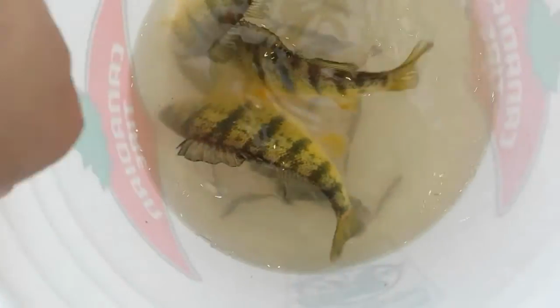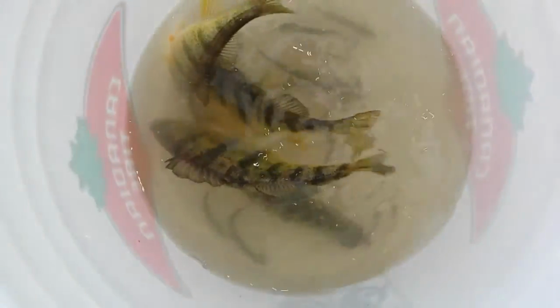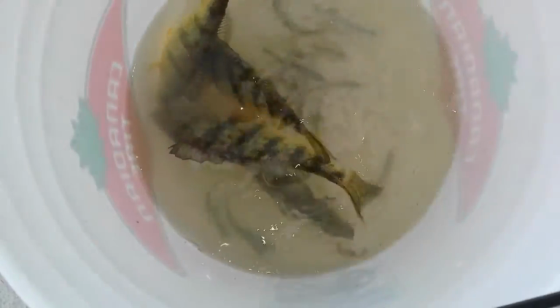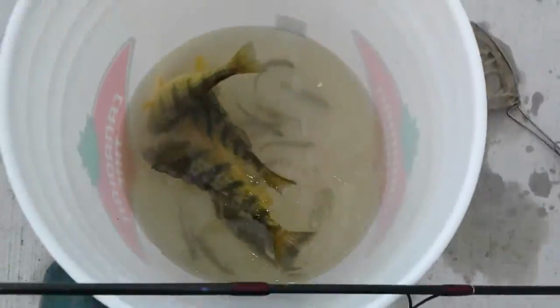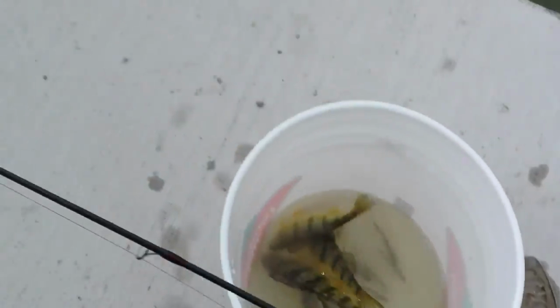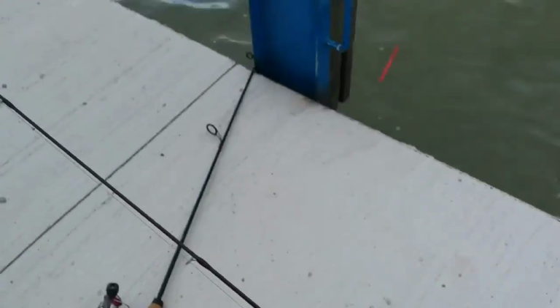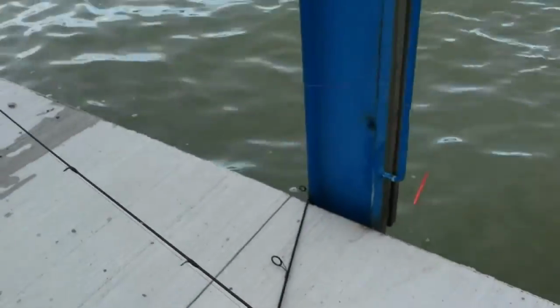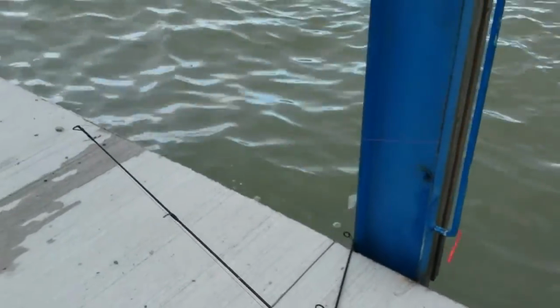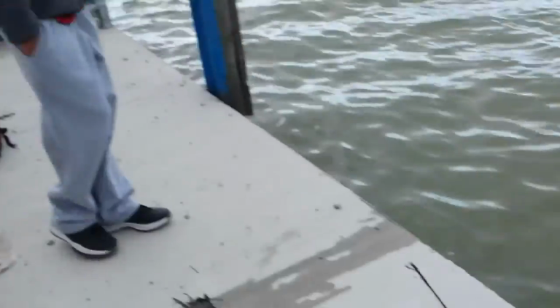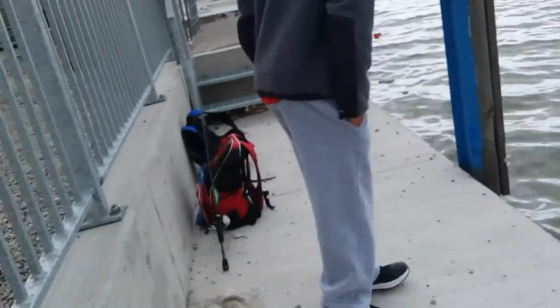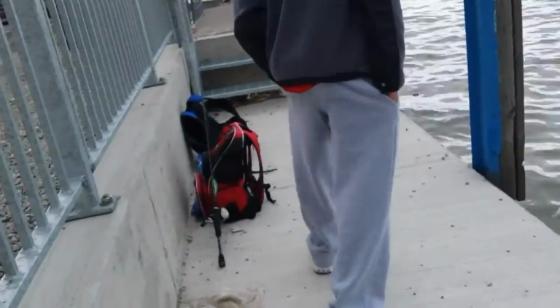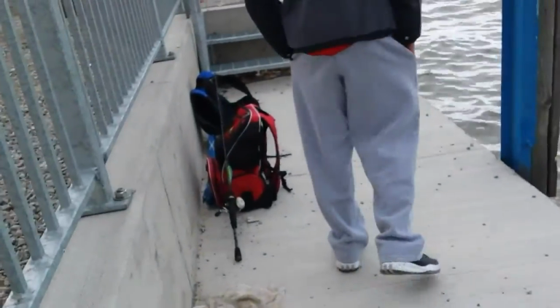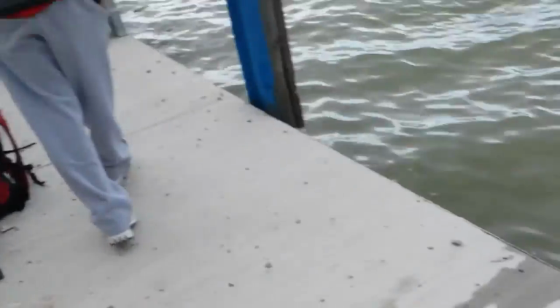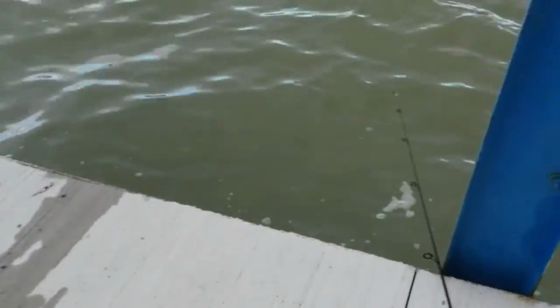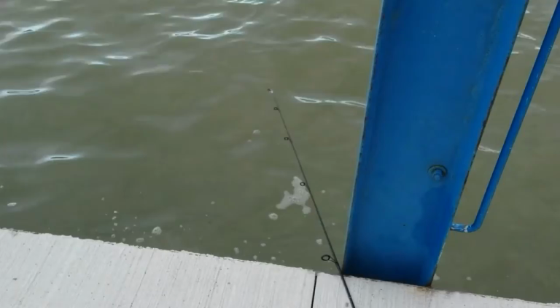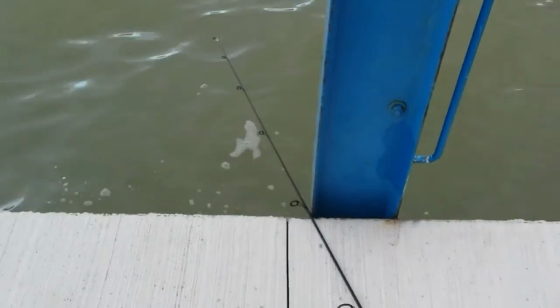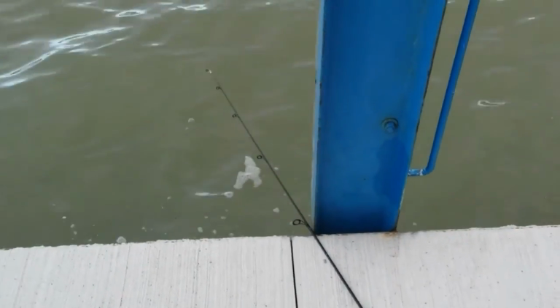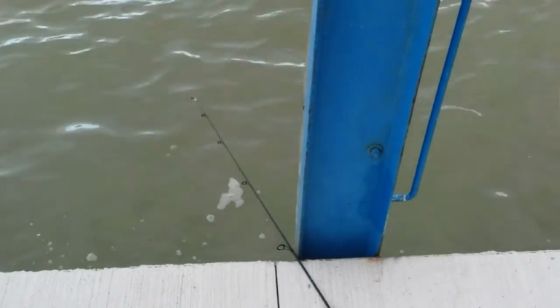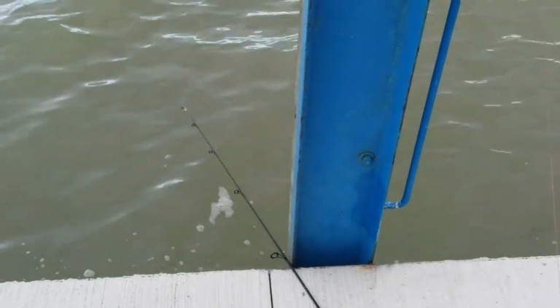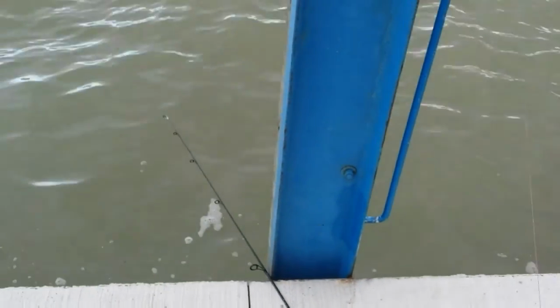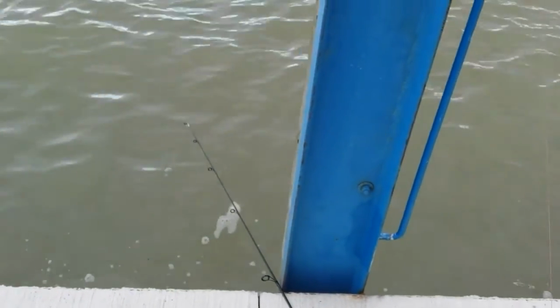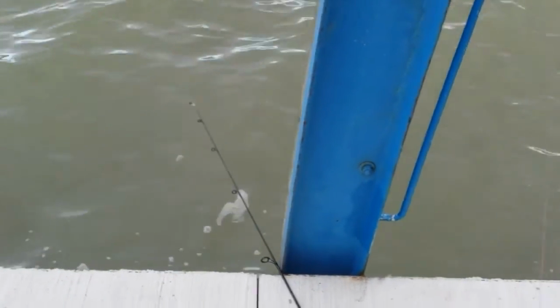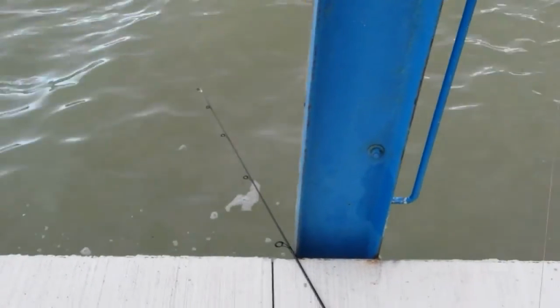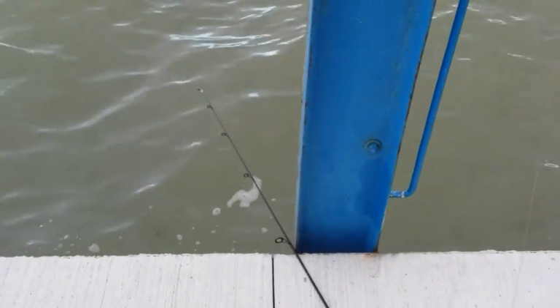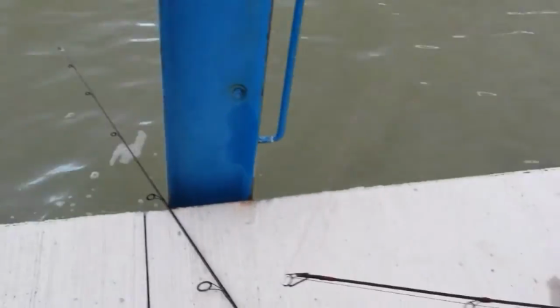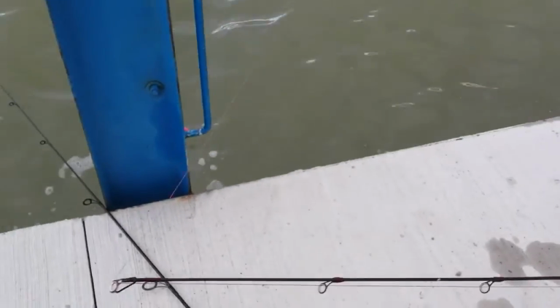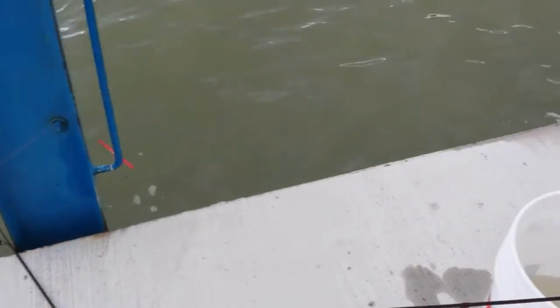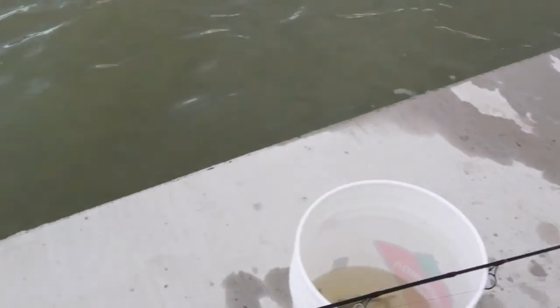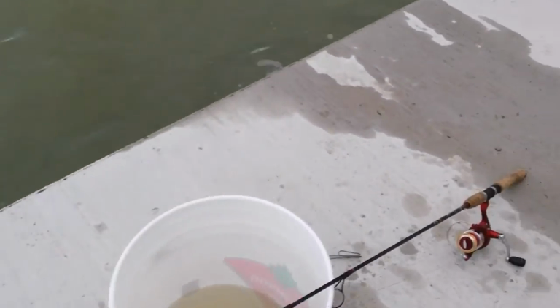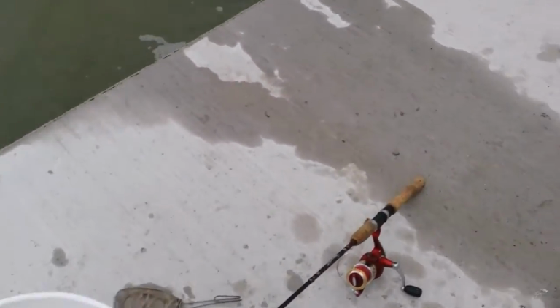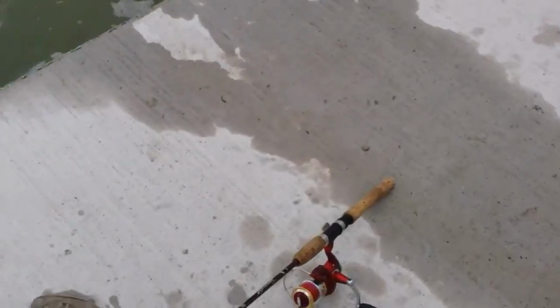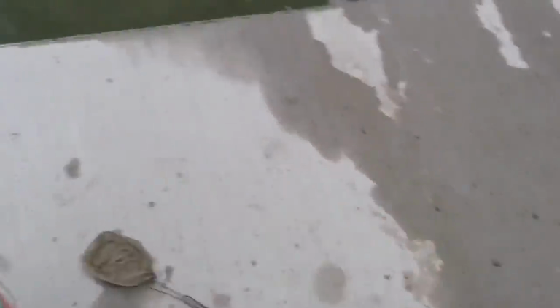We got a couple of keepers, we're just using minnows on a pickle rig here. We got Dante with us. I just caught a pike earlier, didn't get it on film though, so we're going to try to see if we can catch some more.